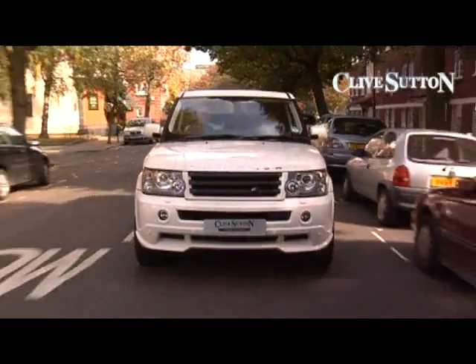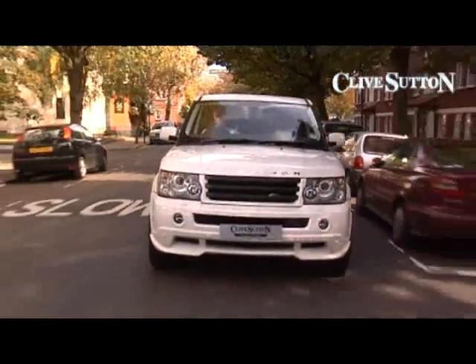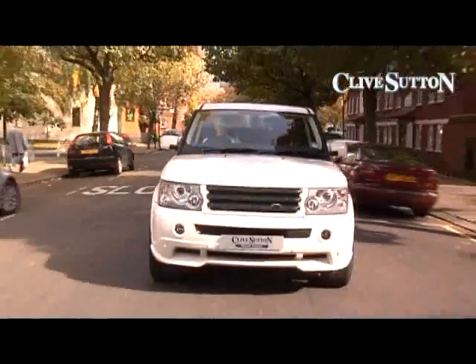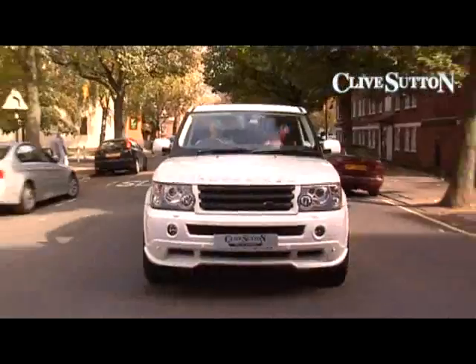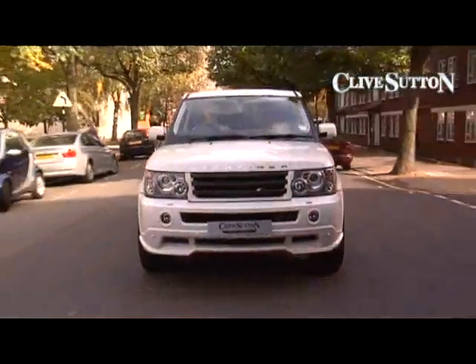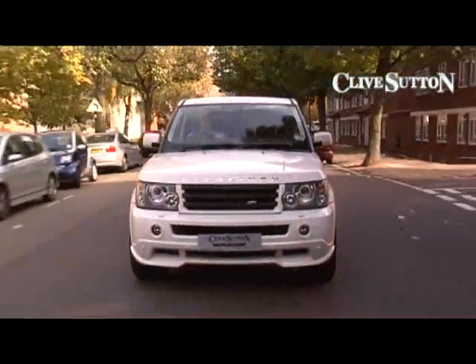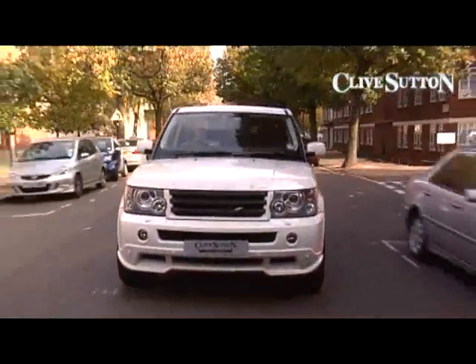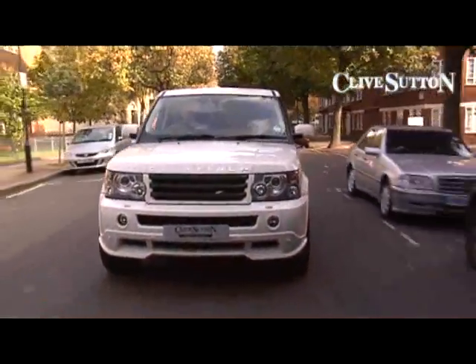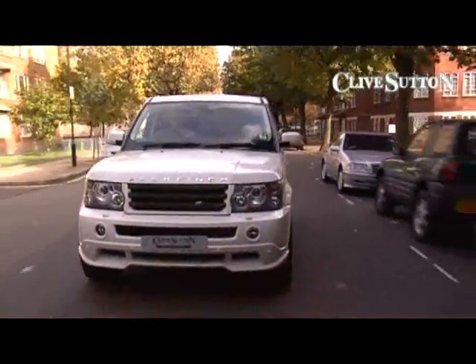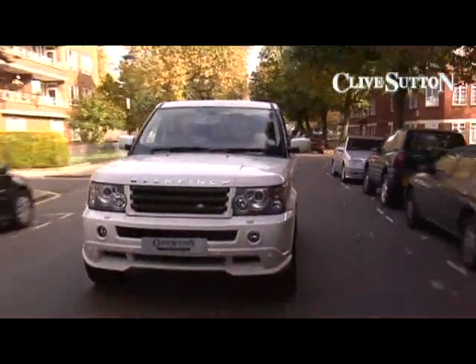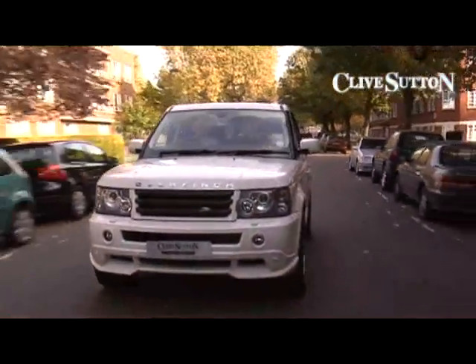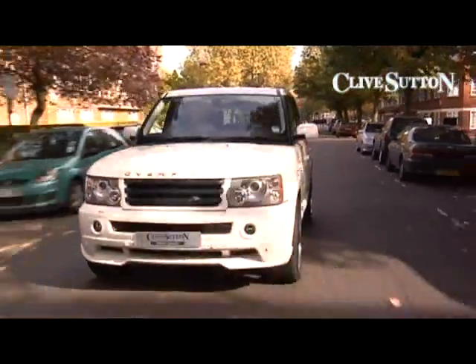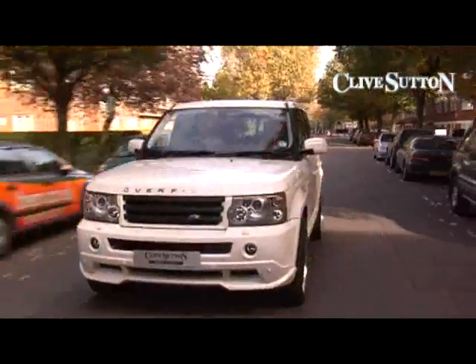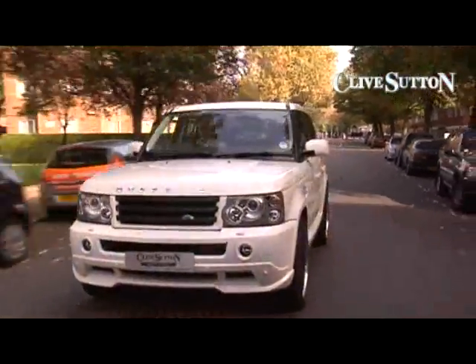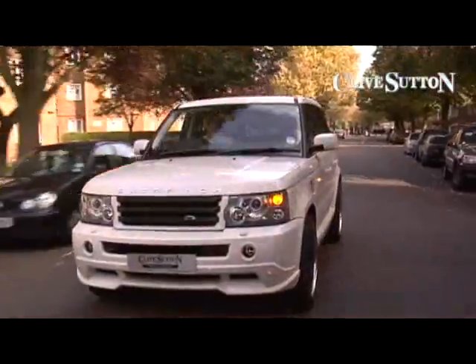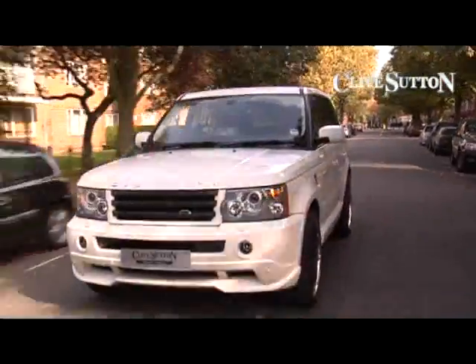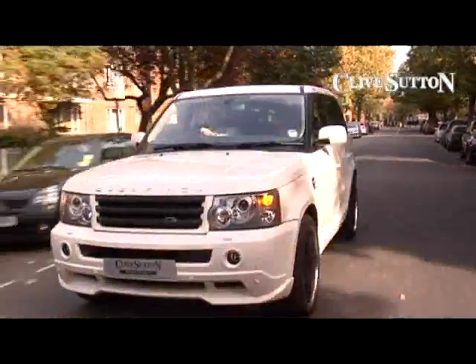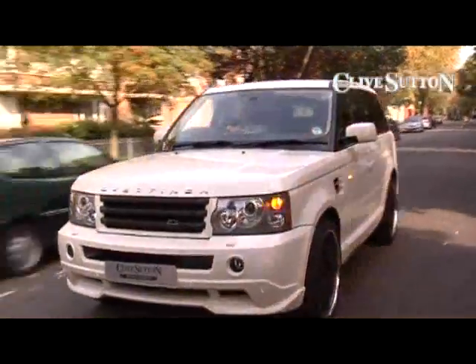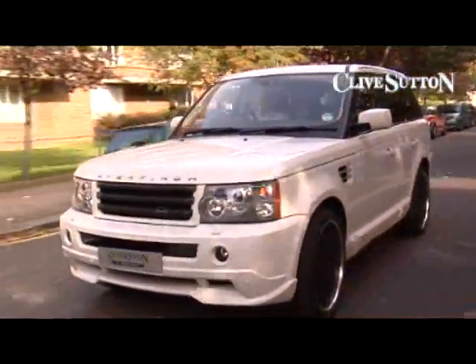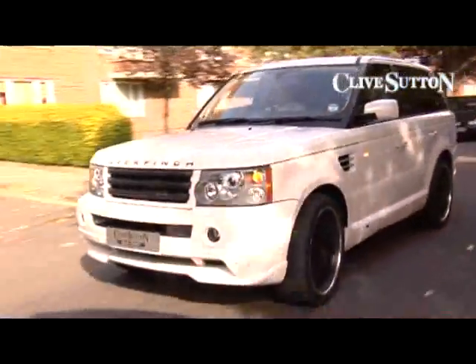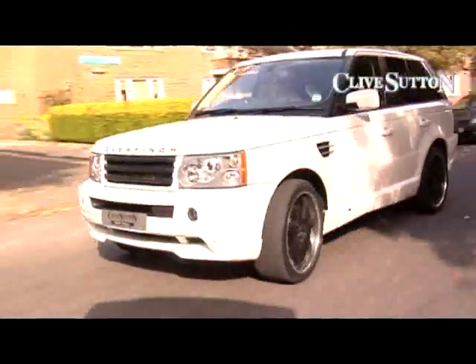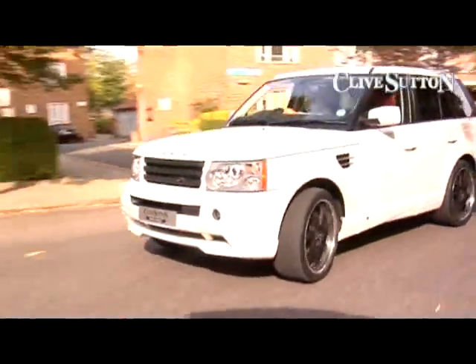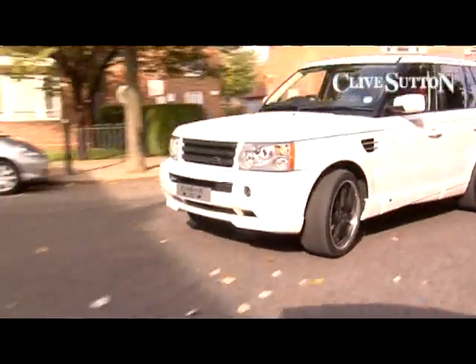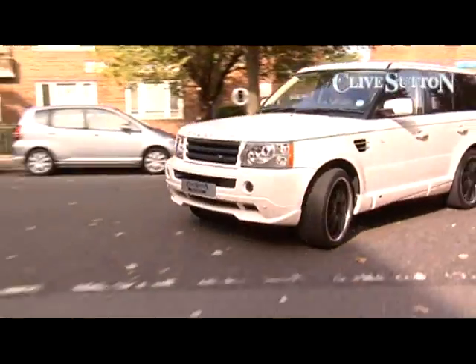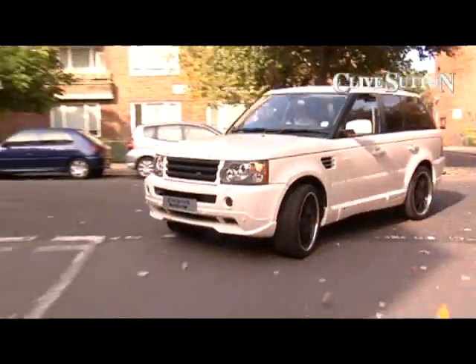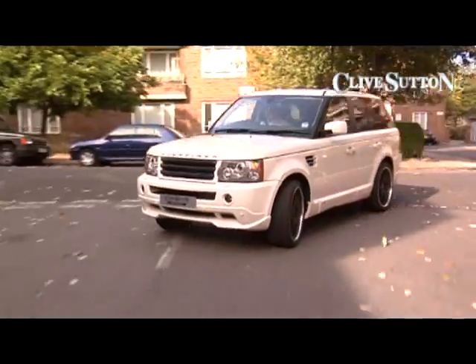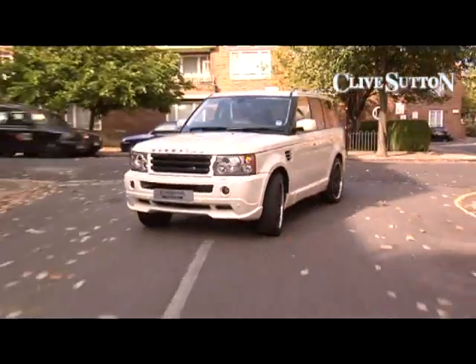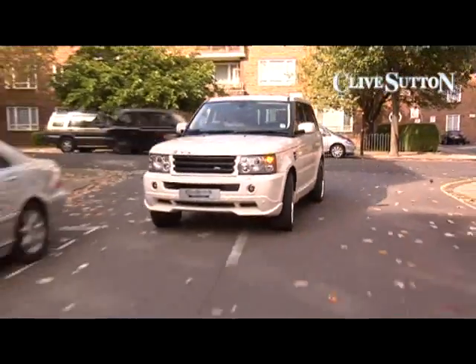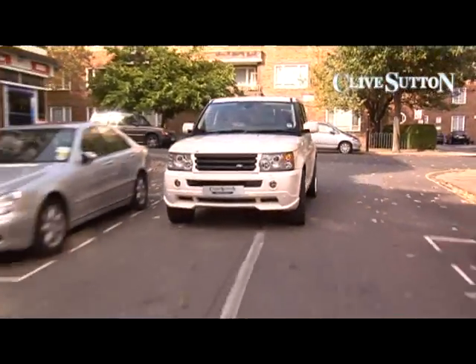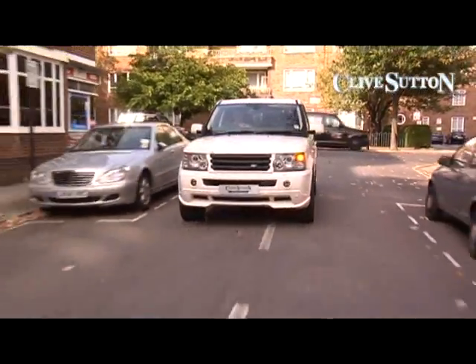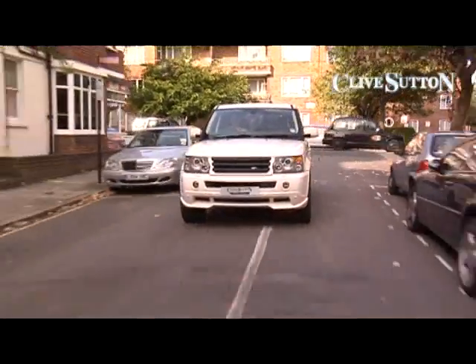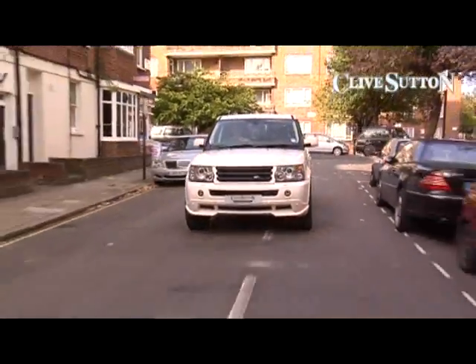Now, Overfinch were very famous. You may have seen on television with Jeremy Clarkson when he was racing at the side of a Ford Focus and the Range Rover won against the Ford Focus — but funnily enough, the Range Rover was pulling a caravan at the same time.